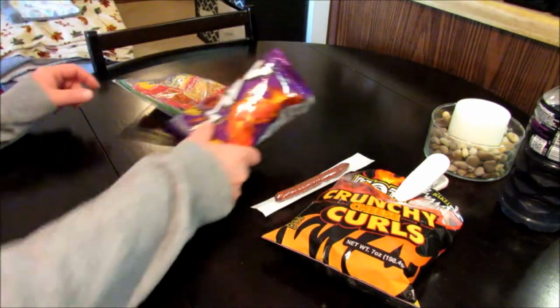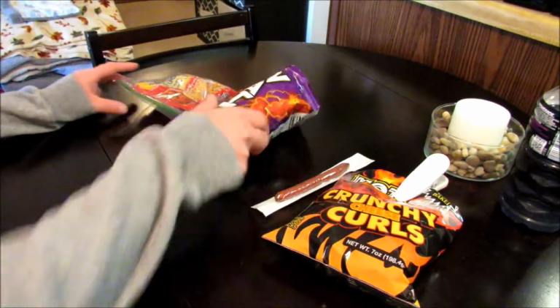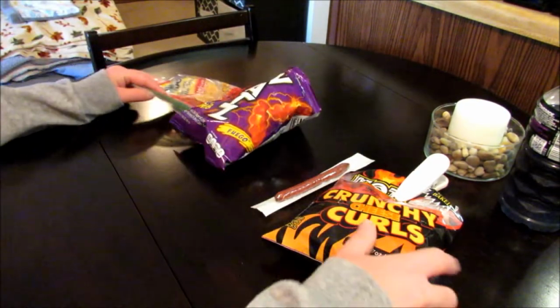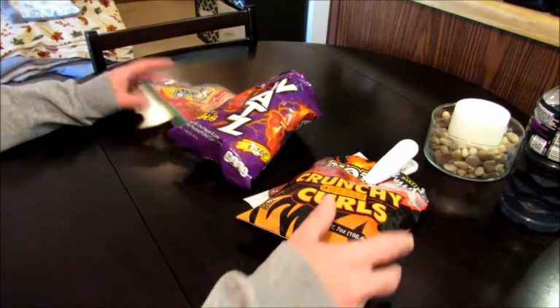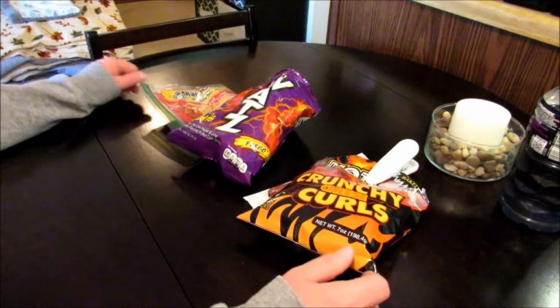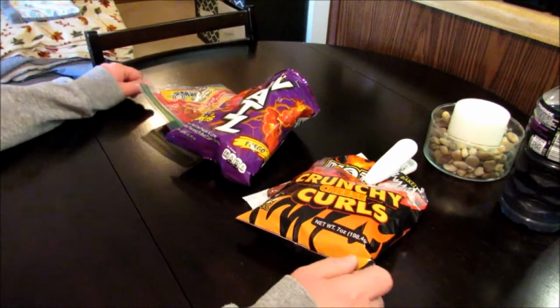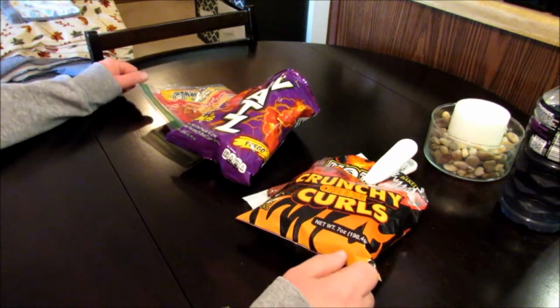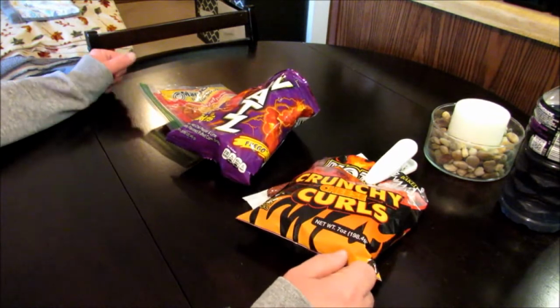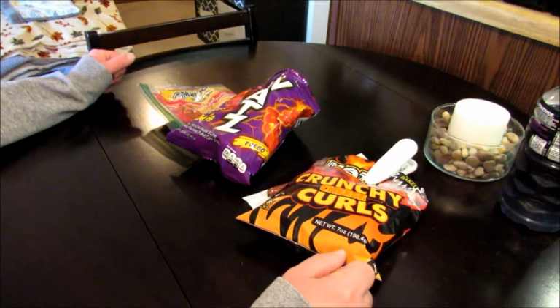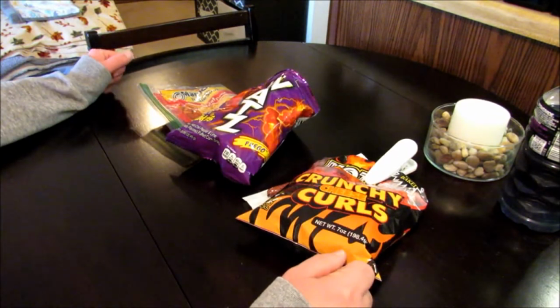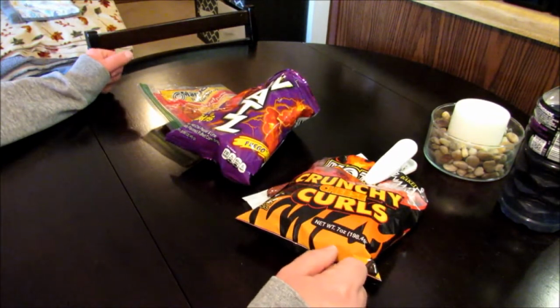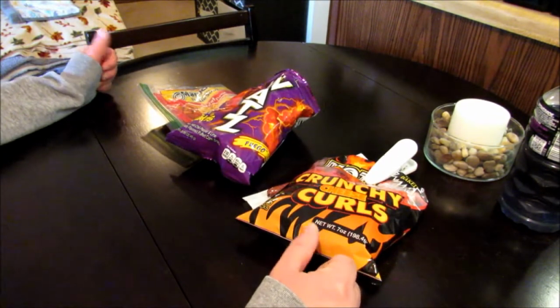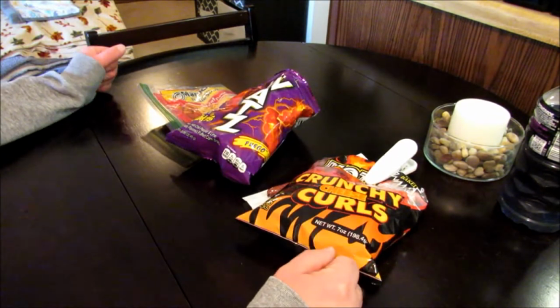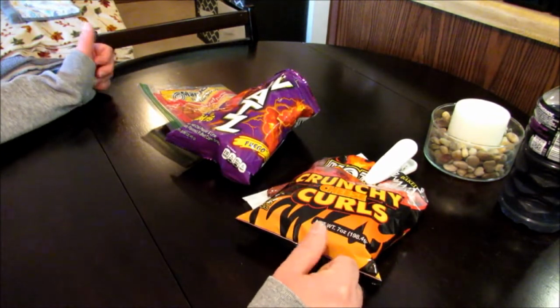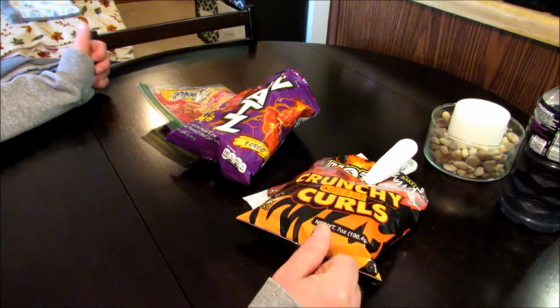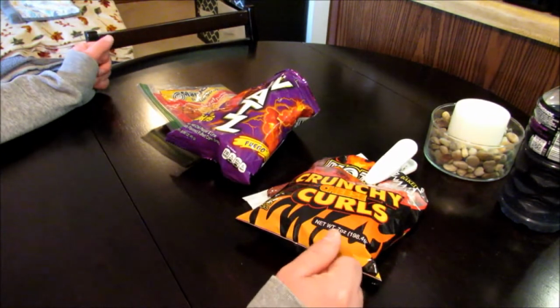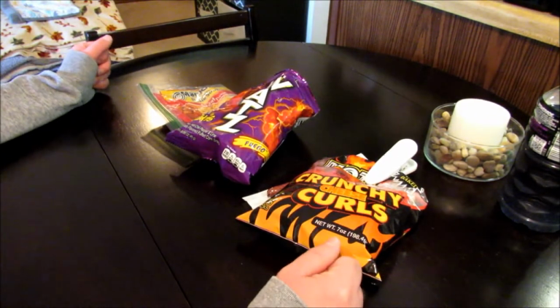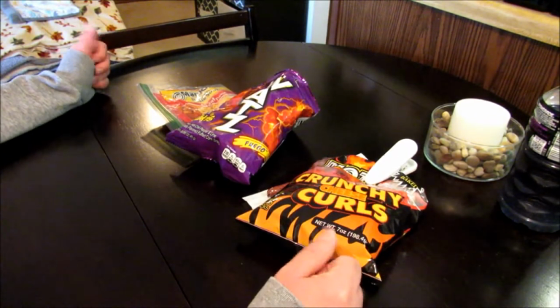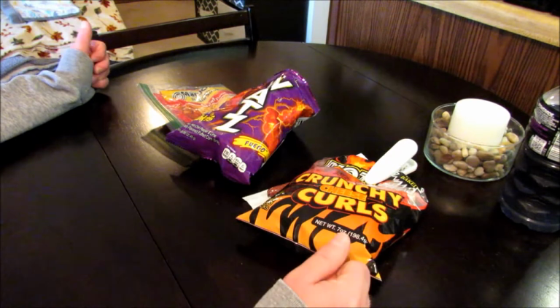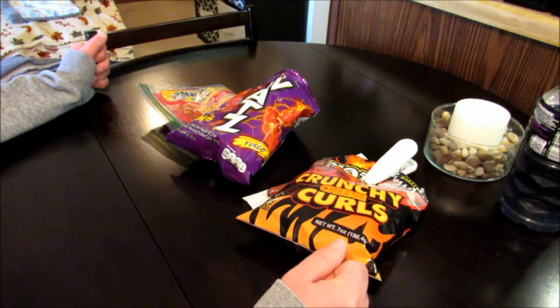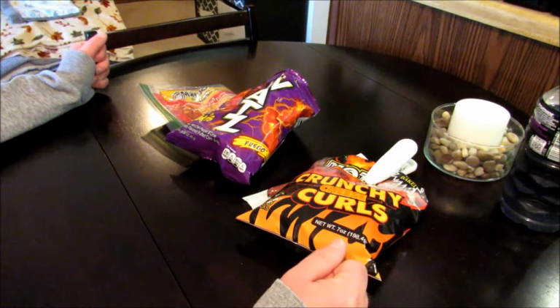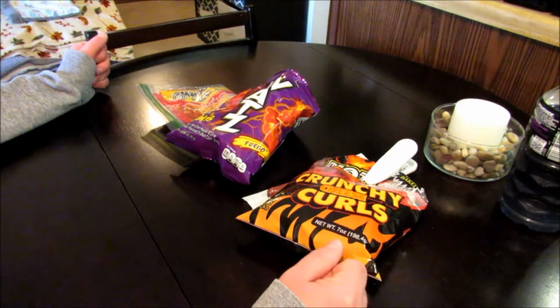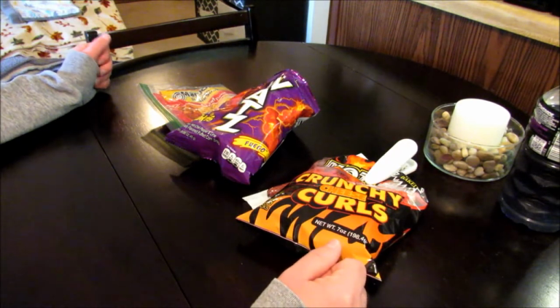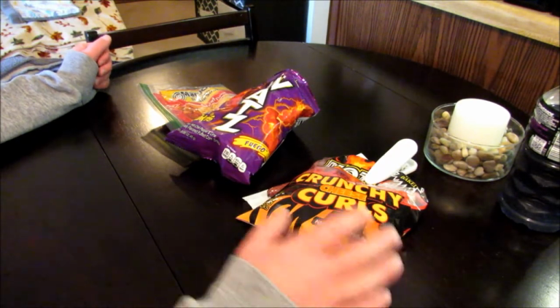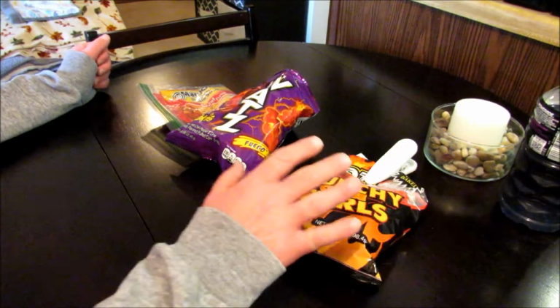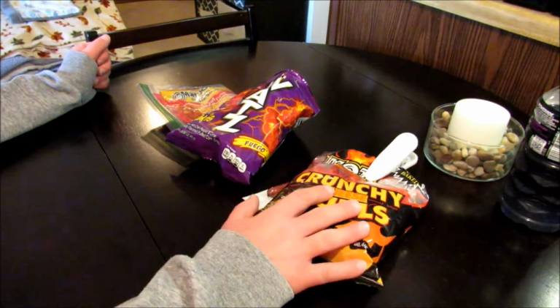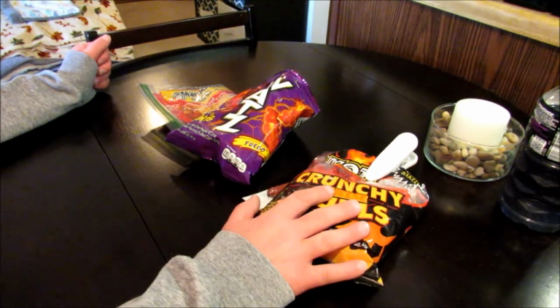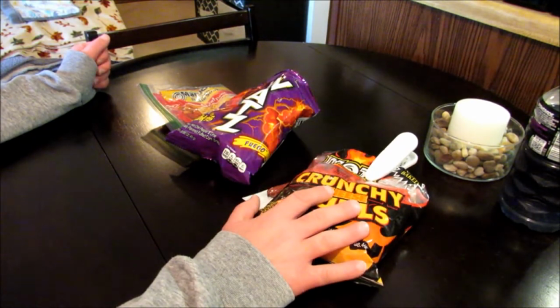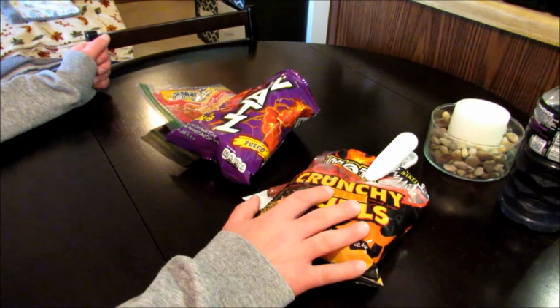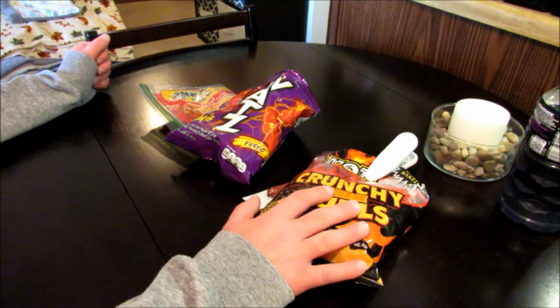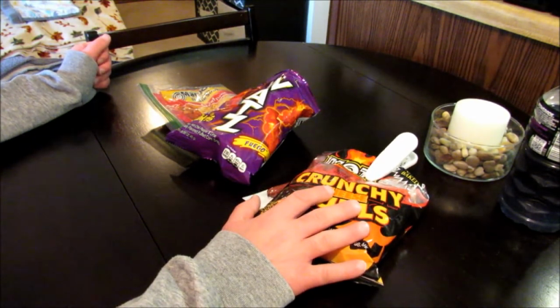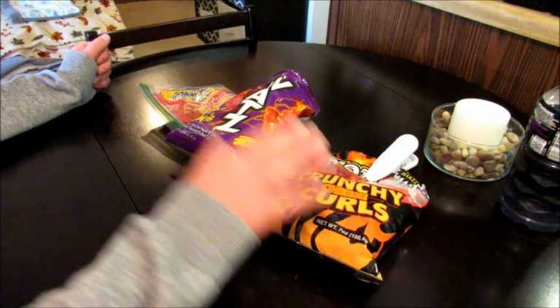I say this in every one of my taste test videos guys — I'm not going to give you a step-by-step on how to make this thing. If you watch my channel much, you know how to make a Jailhouse Rito already. I'm just going to go ahead and get this made up, give it a shot, and tell you what I think. All right, let's do it.